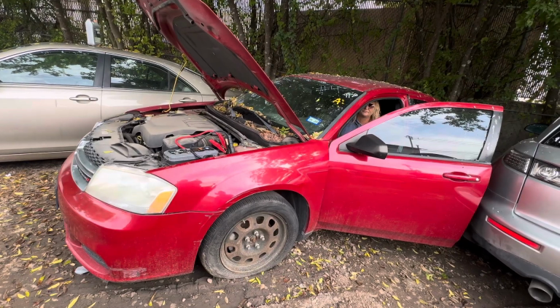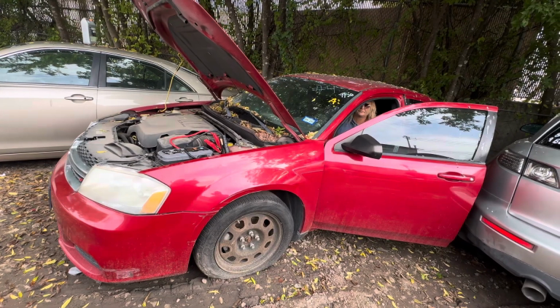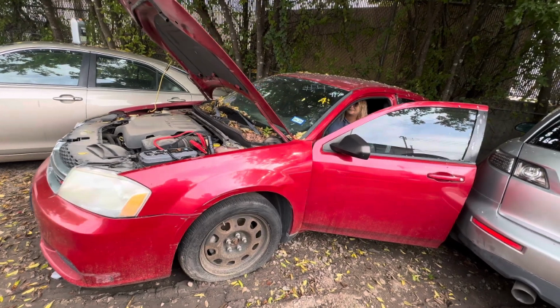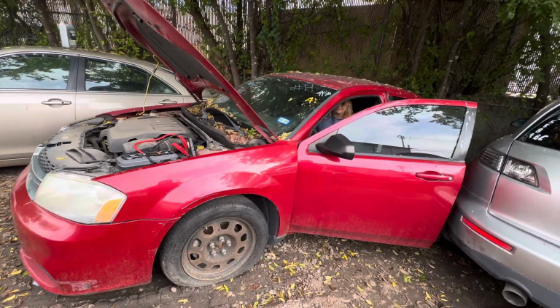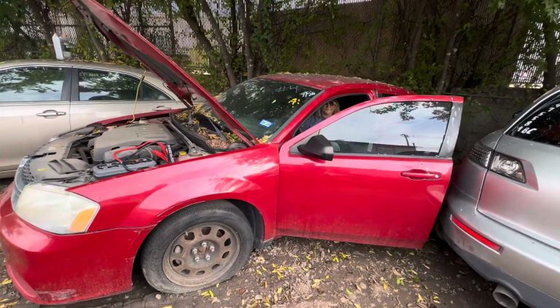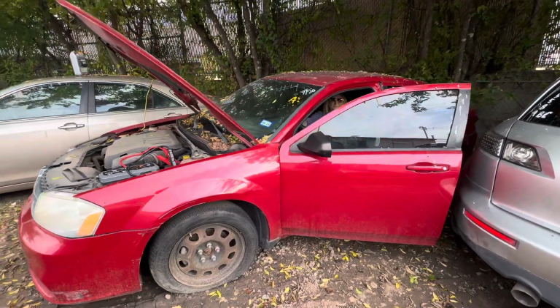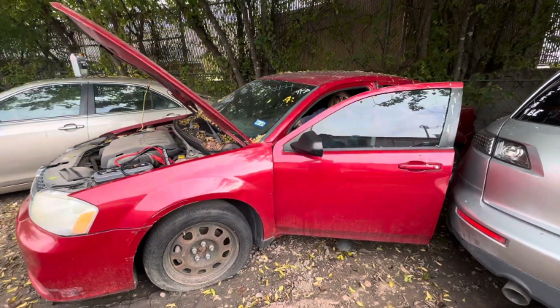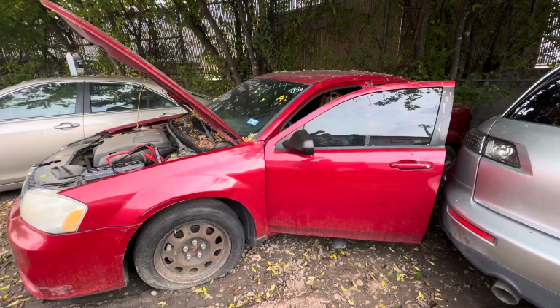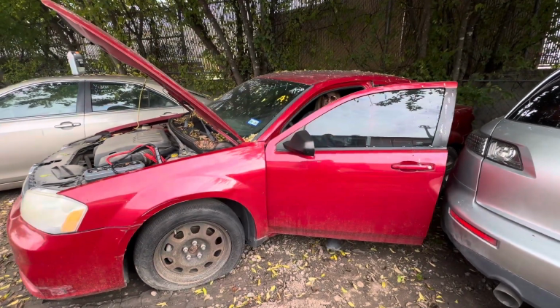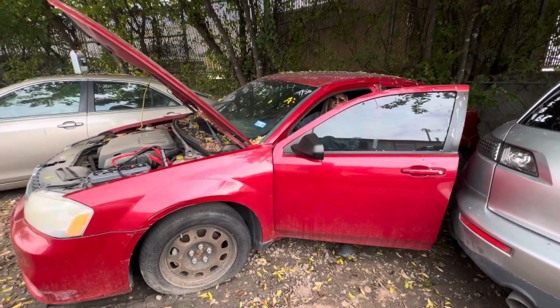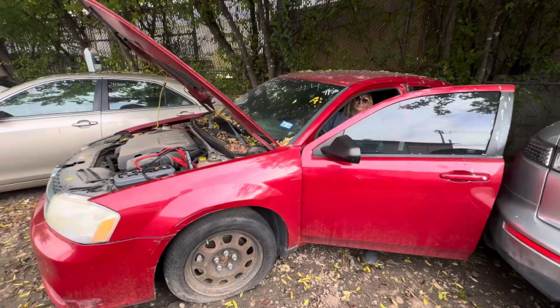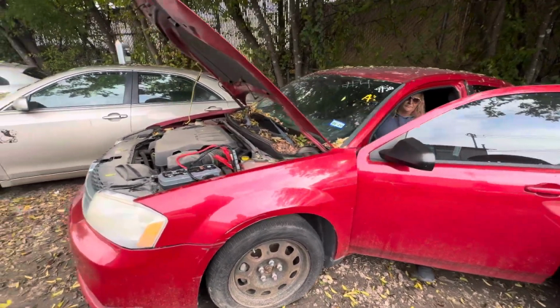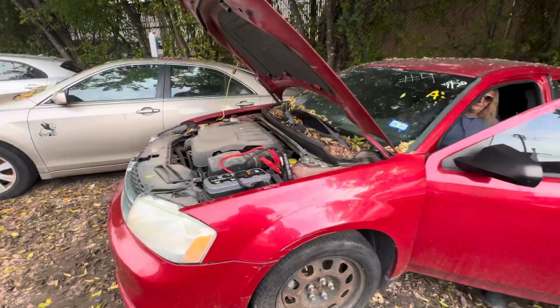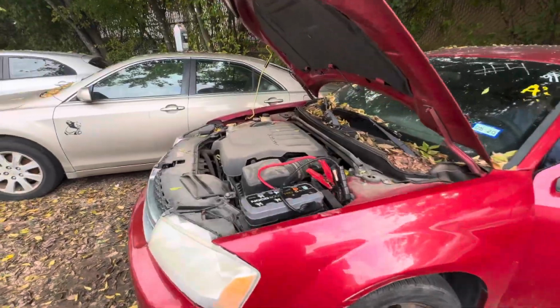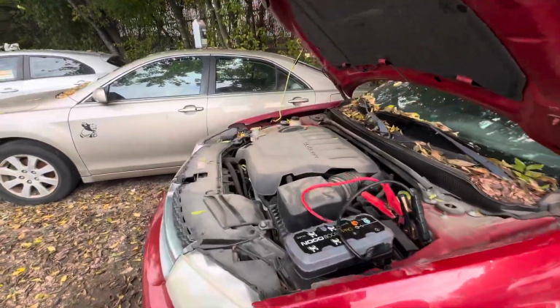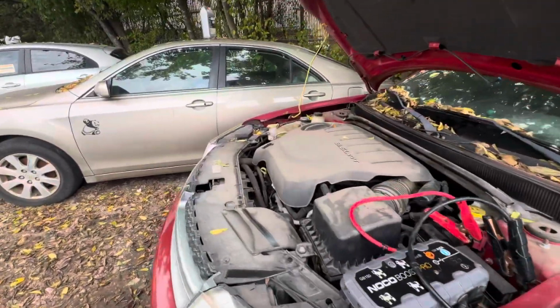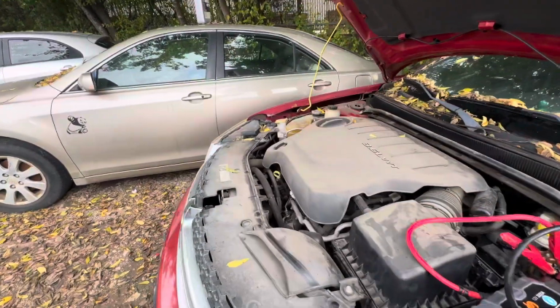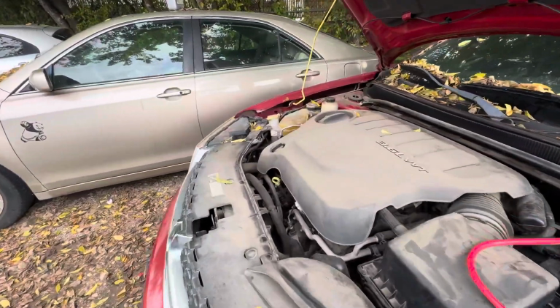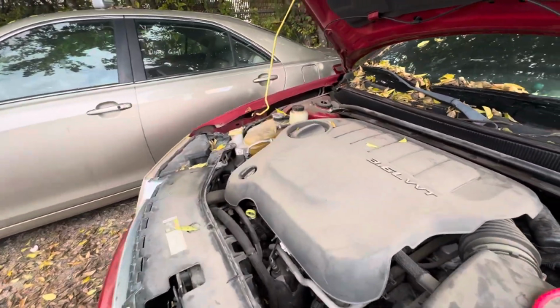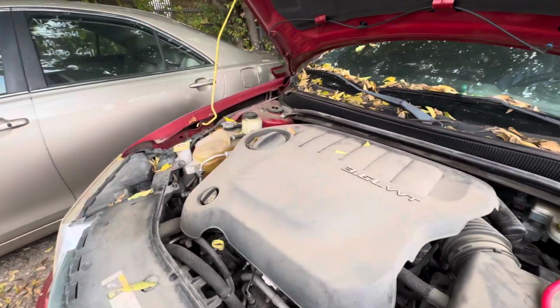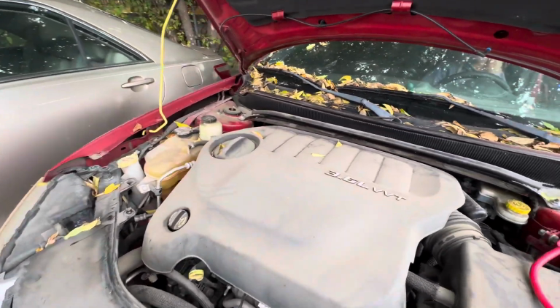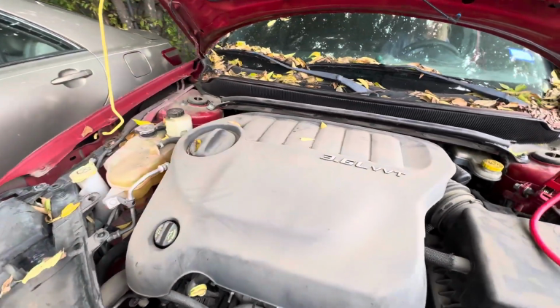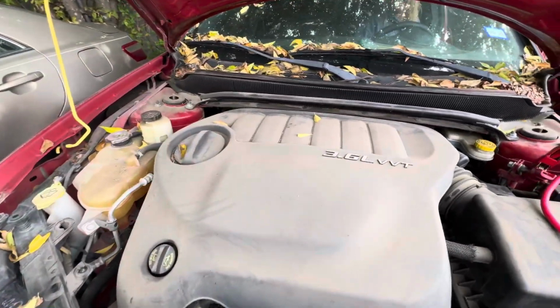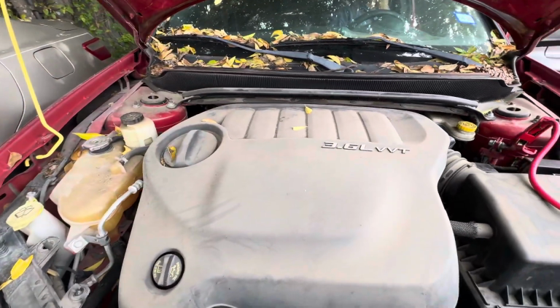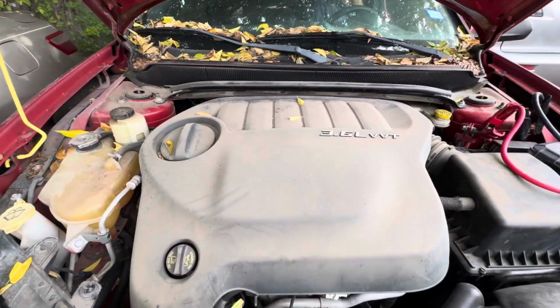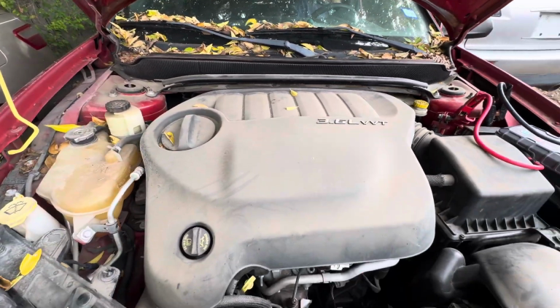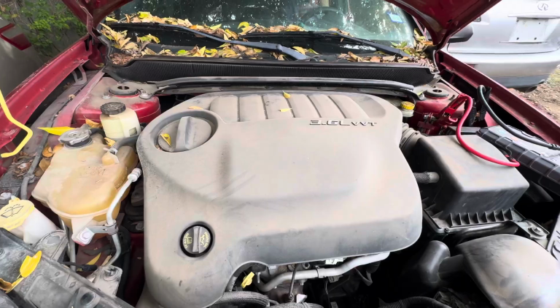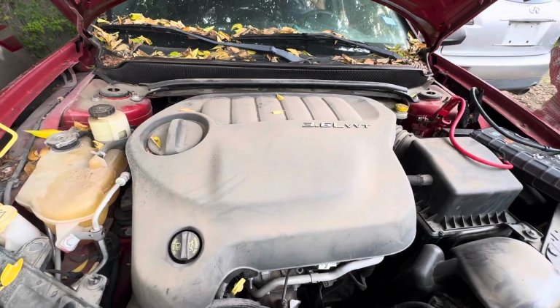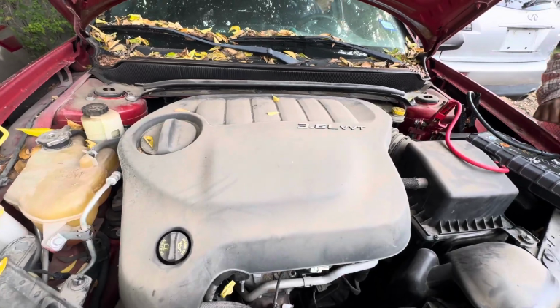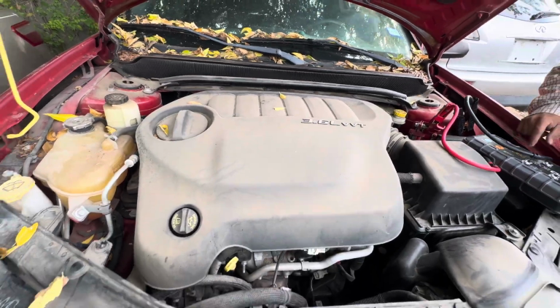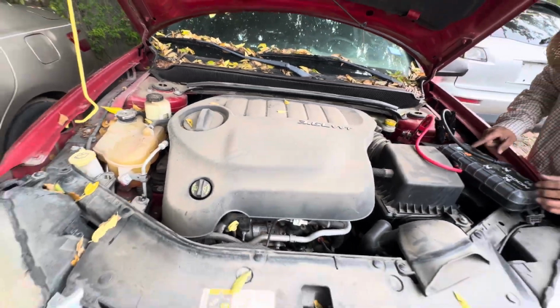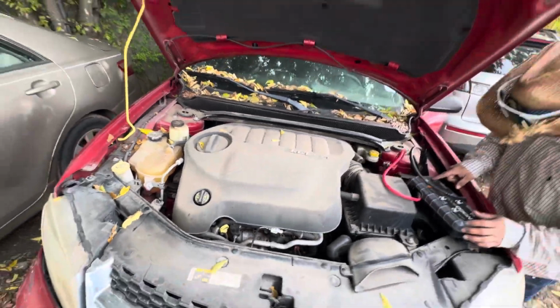Hey everybody, it's here at Trinity Towing. We have a 2014 Dodge Avenger. It's a crank no start. It's your 3.6 liter.